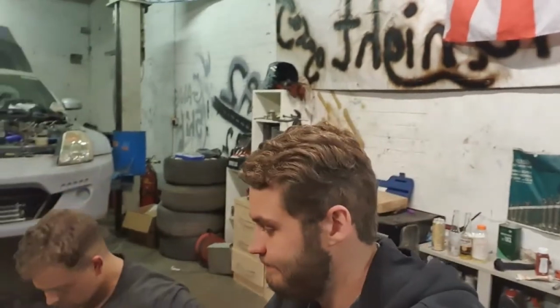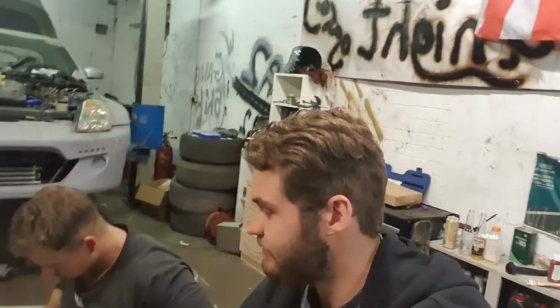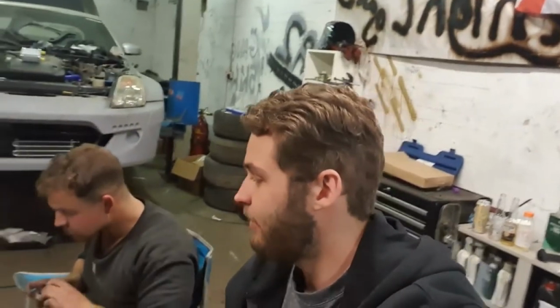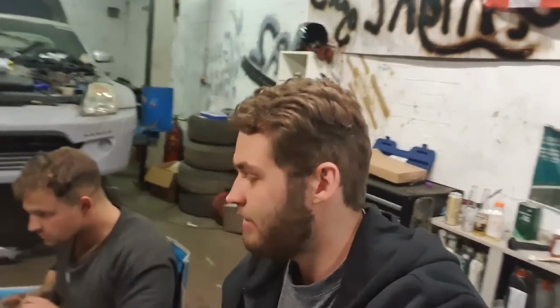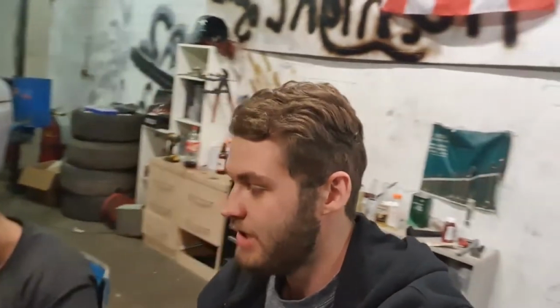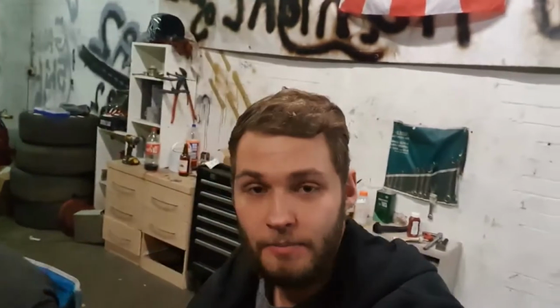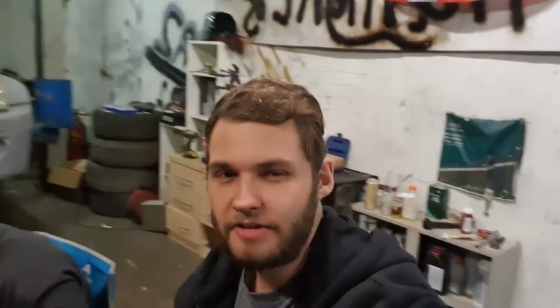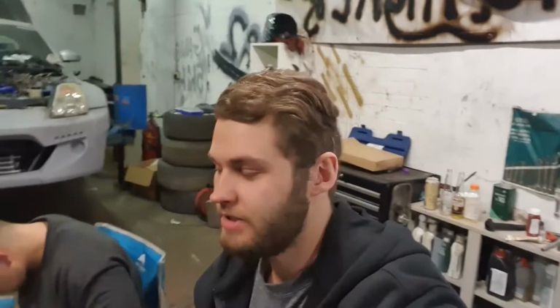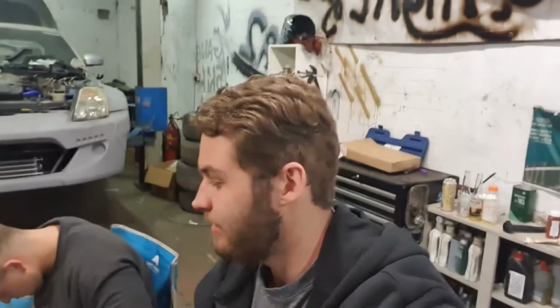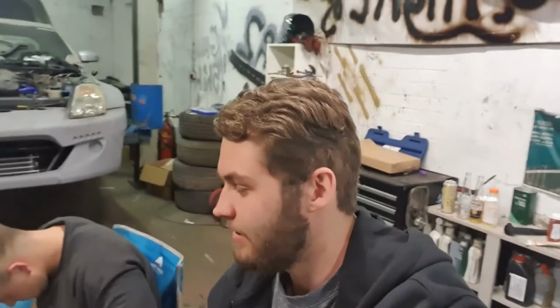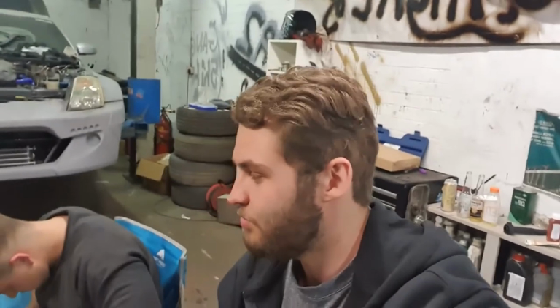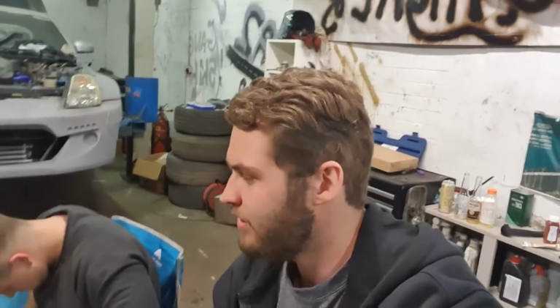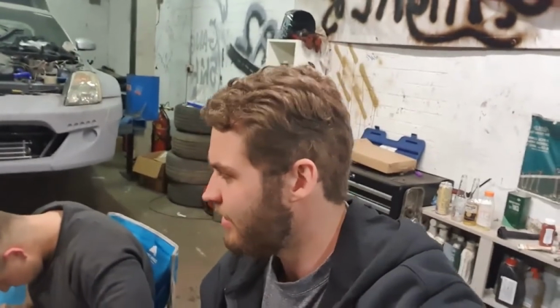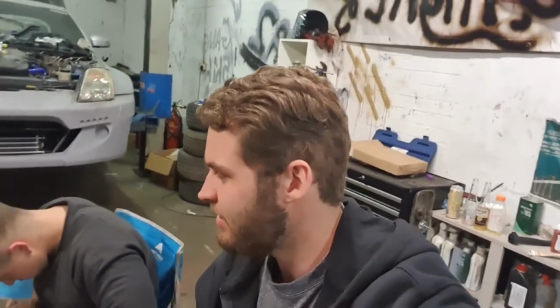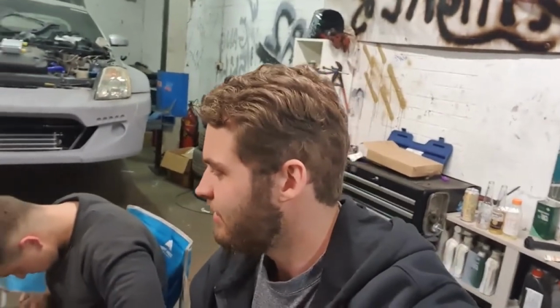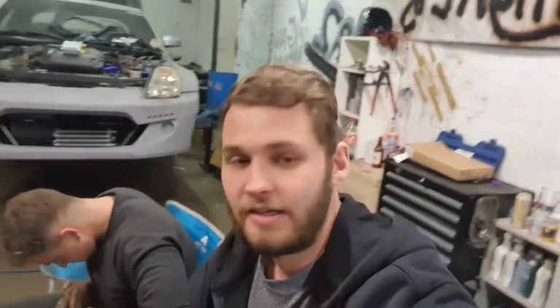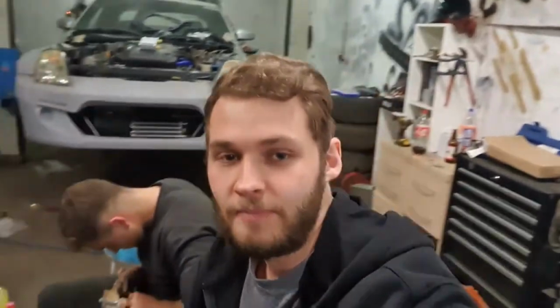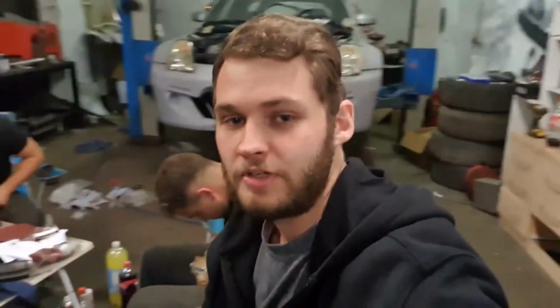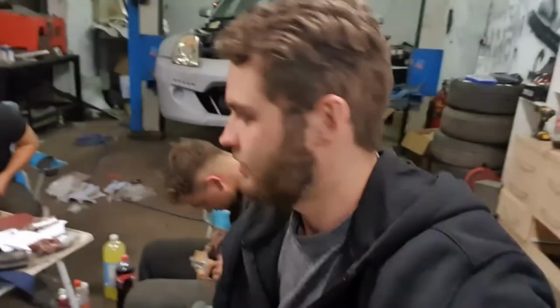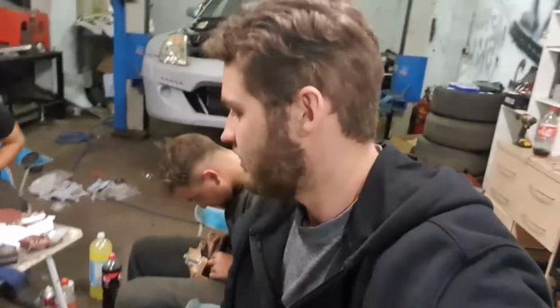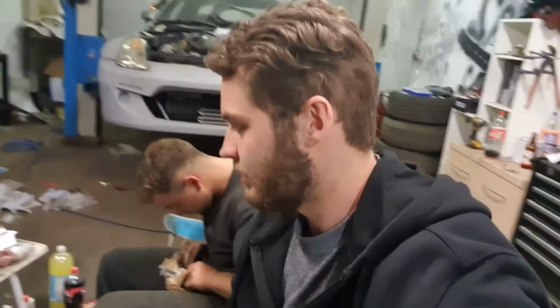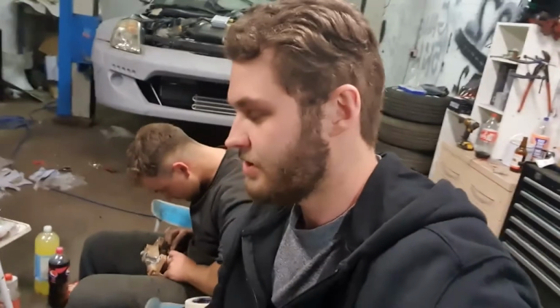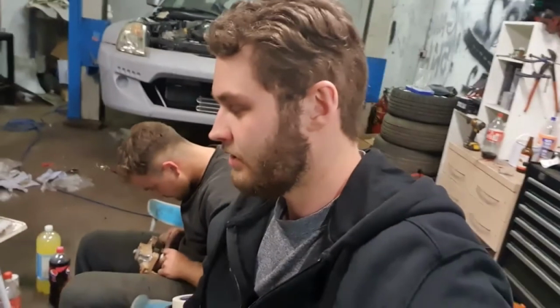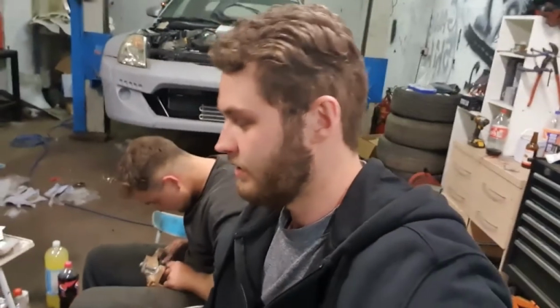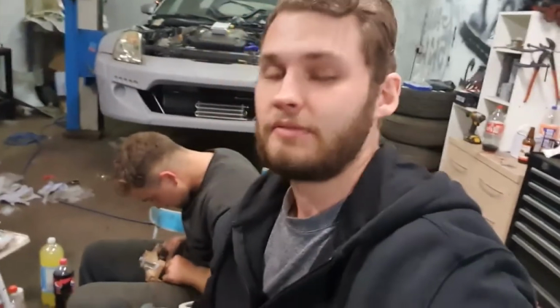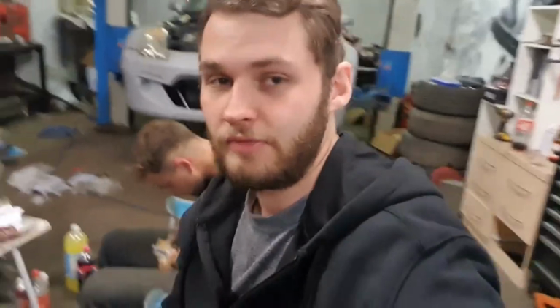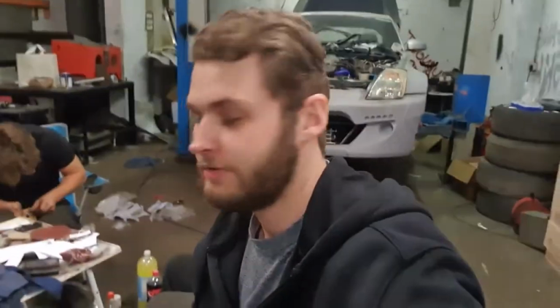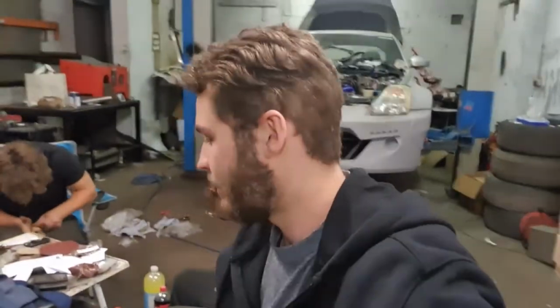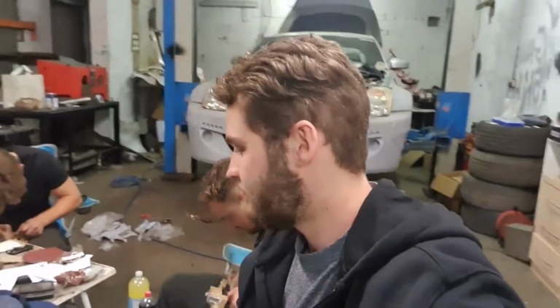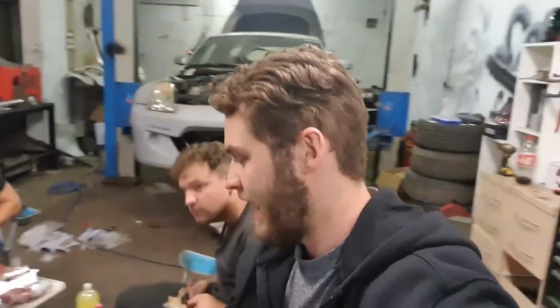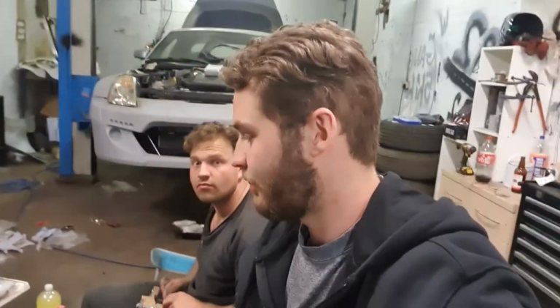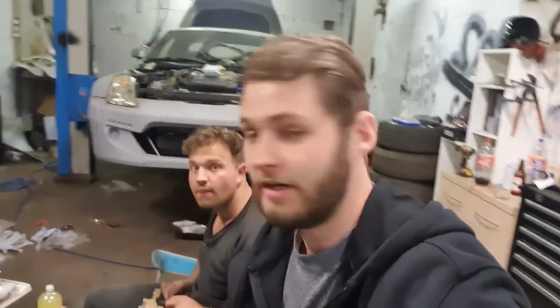So tonight we're painting Jake's Brembo brakes that he mentioned in his breakdown video. Is that right Jake? Yeah bro. So I just thought we'd show you the process we go through and give you a little DIY help for when you're at home.